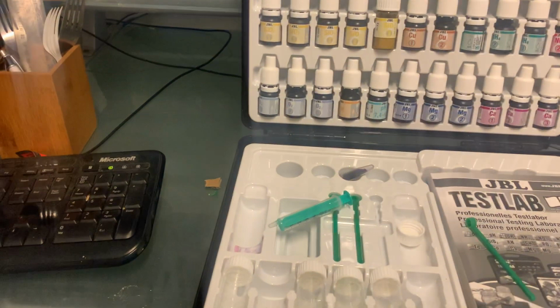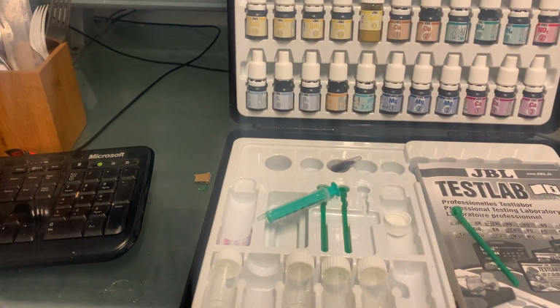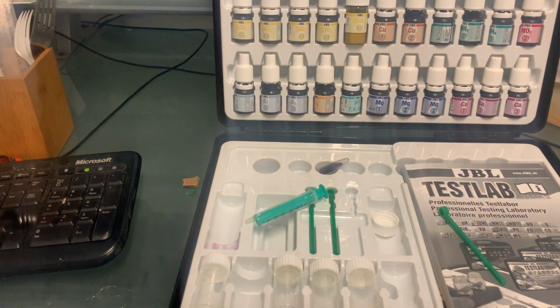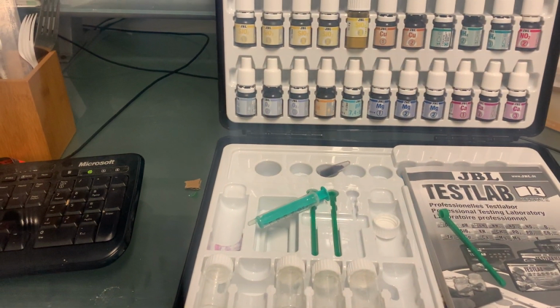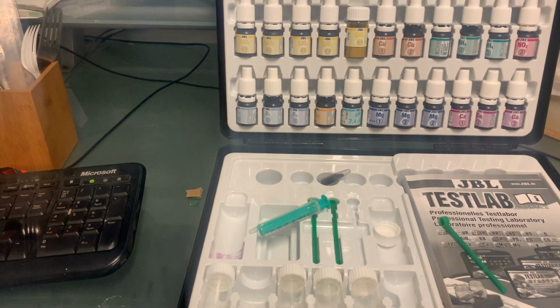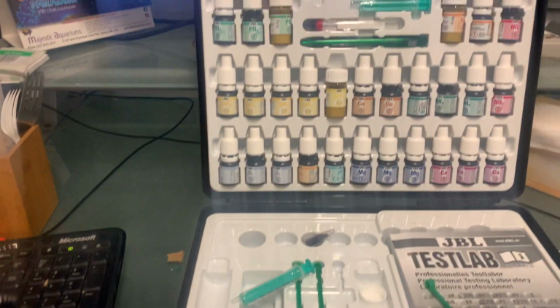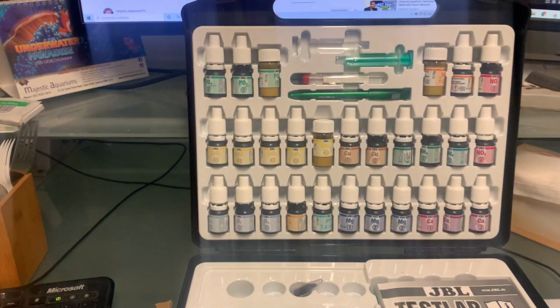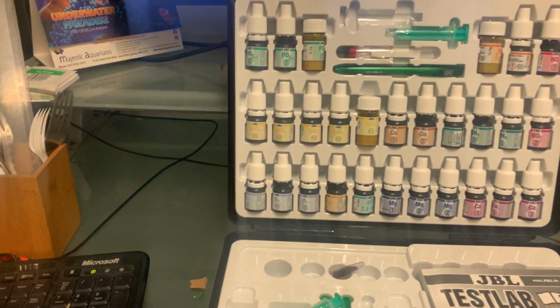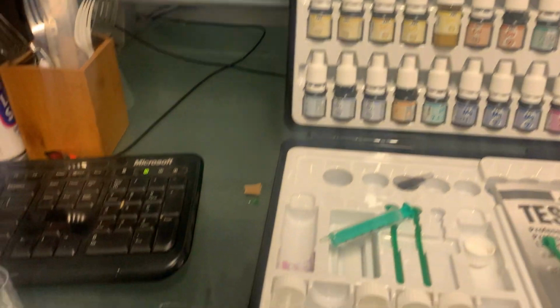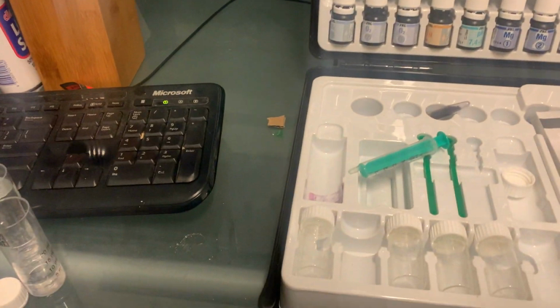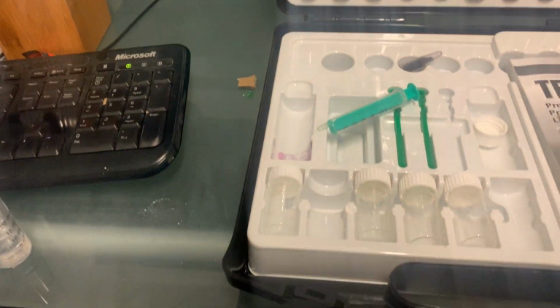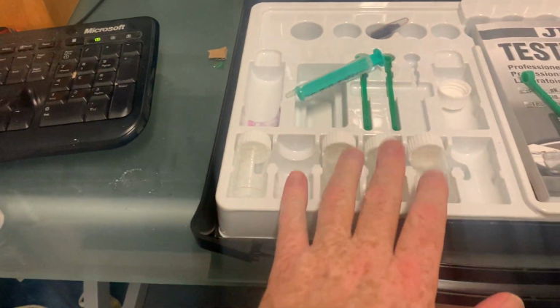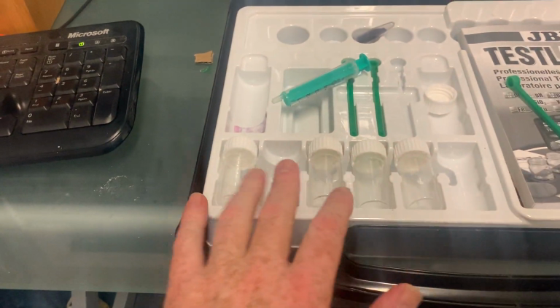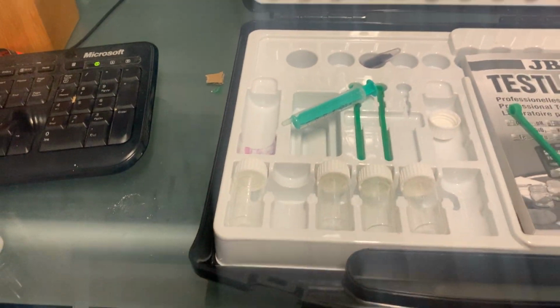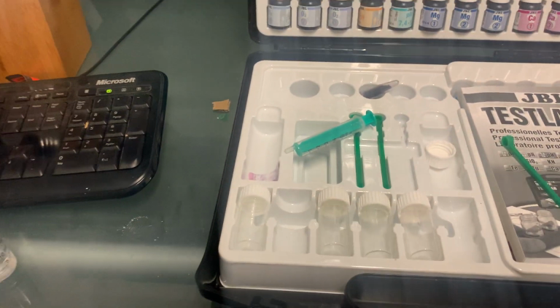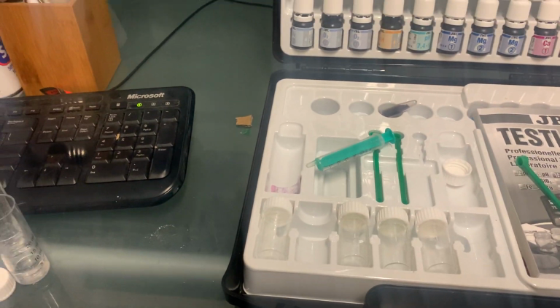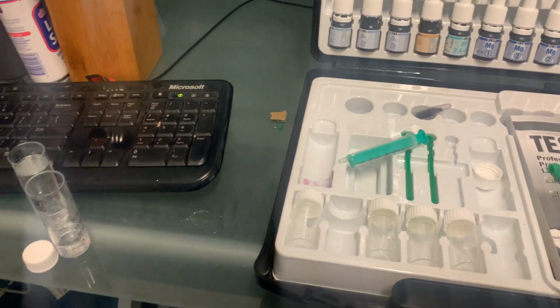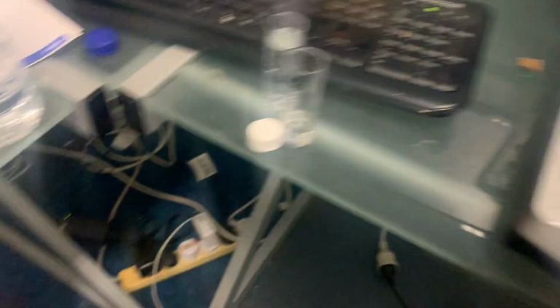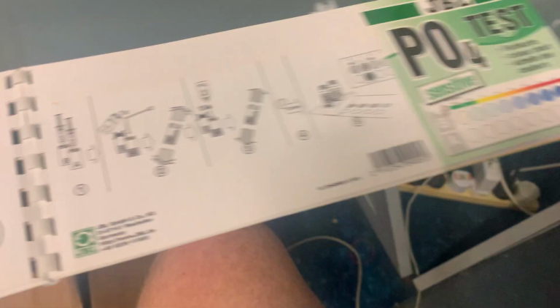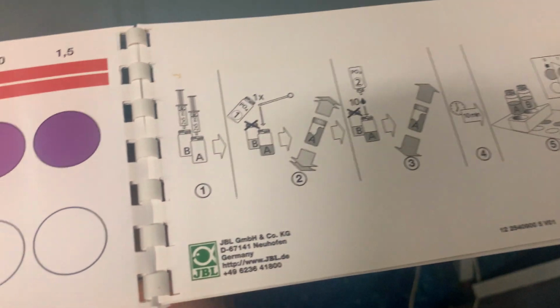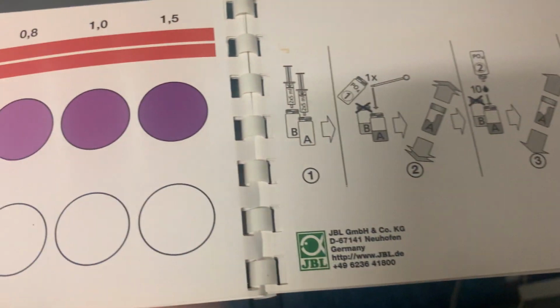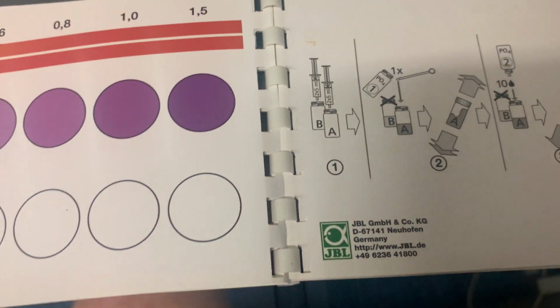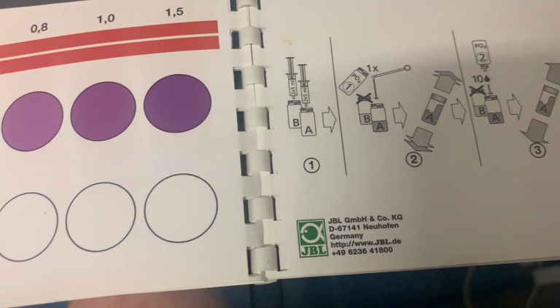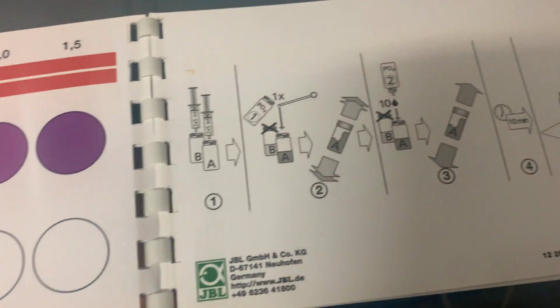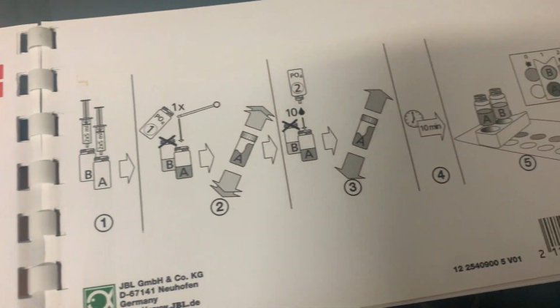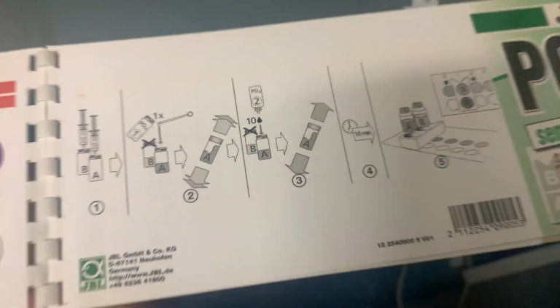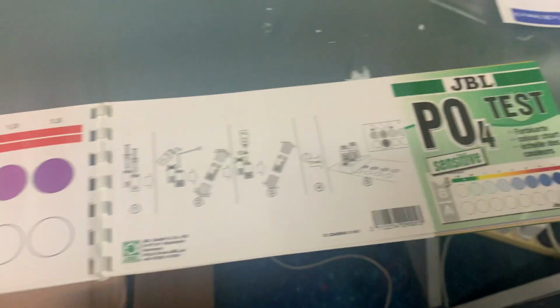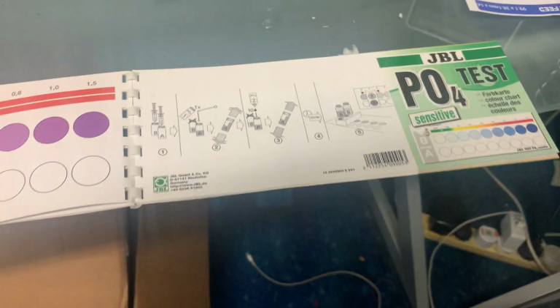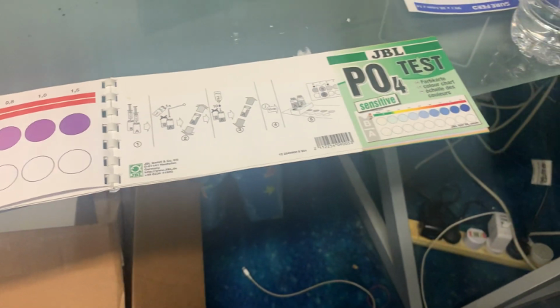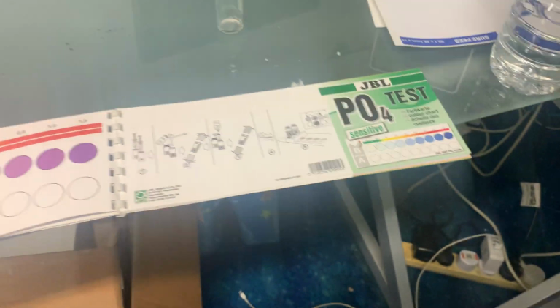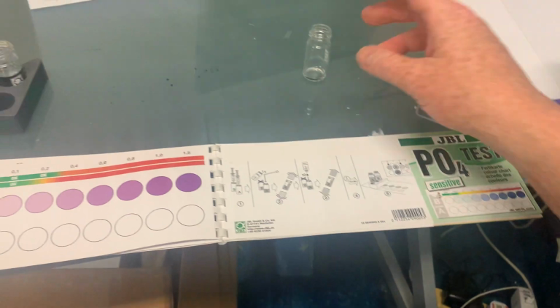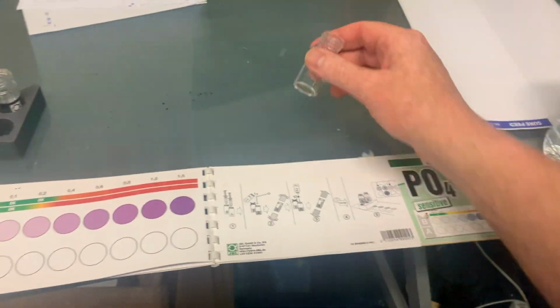The key to doing accurate tests is to make sure your test kits are not too old, make sure your test tubes are all nice and clean, and then just follow the instructions exactly. So let's do a little test.